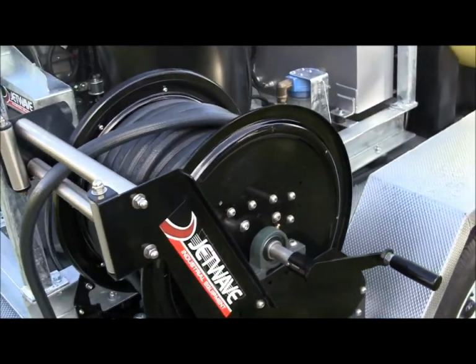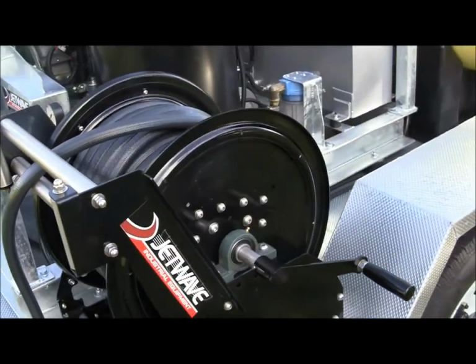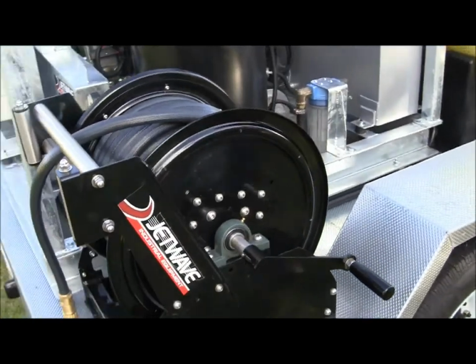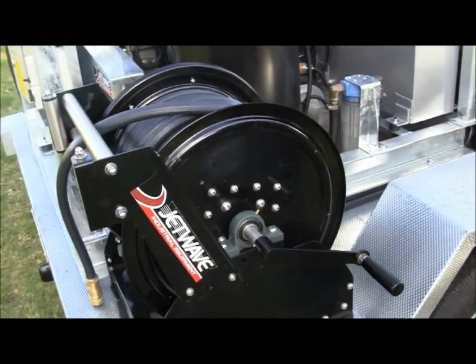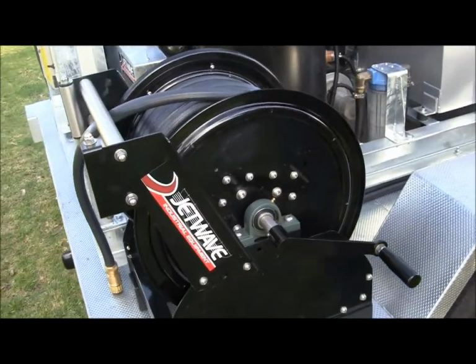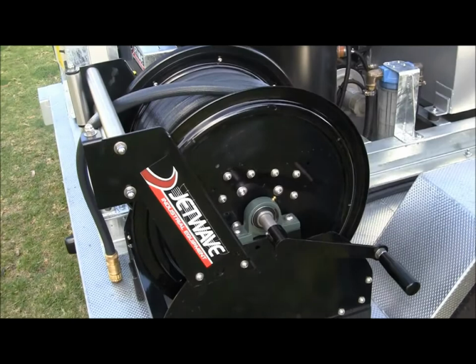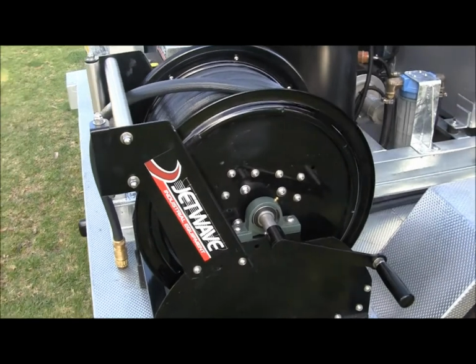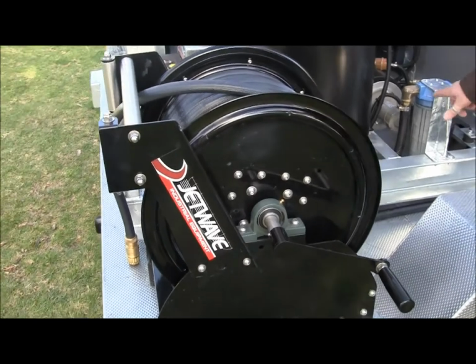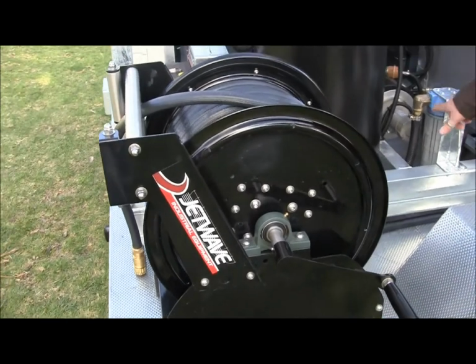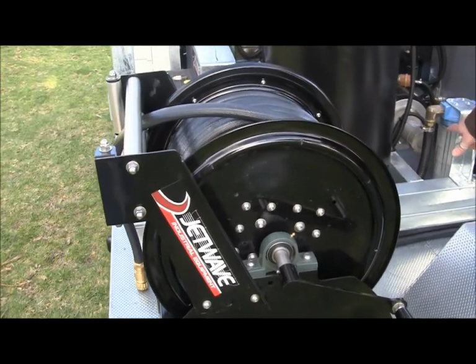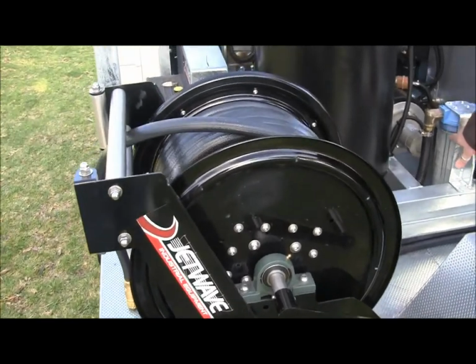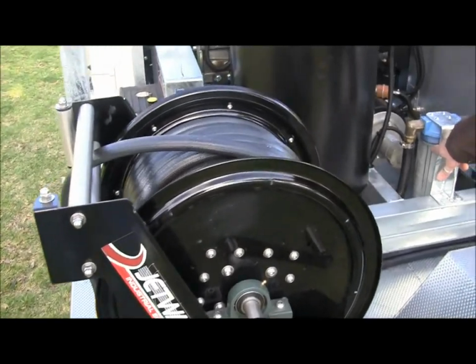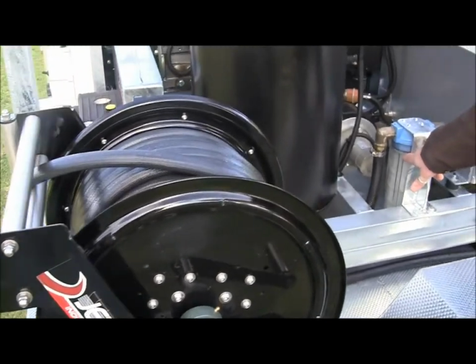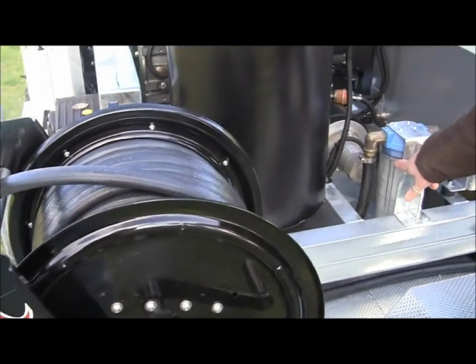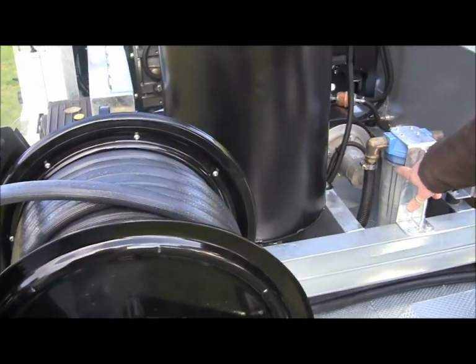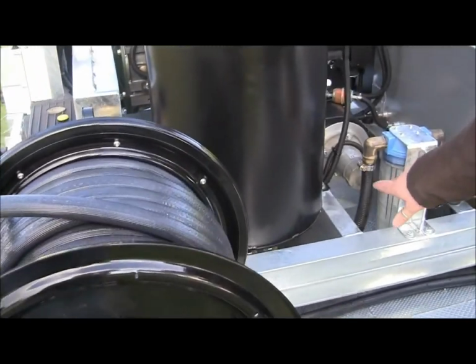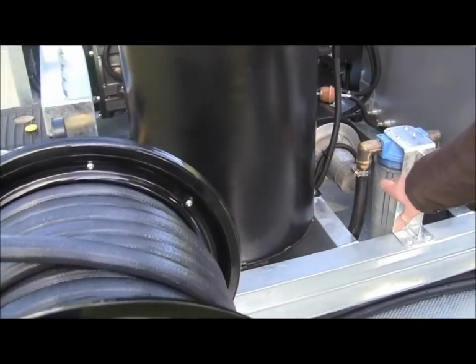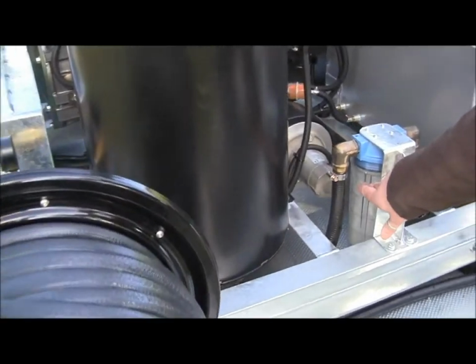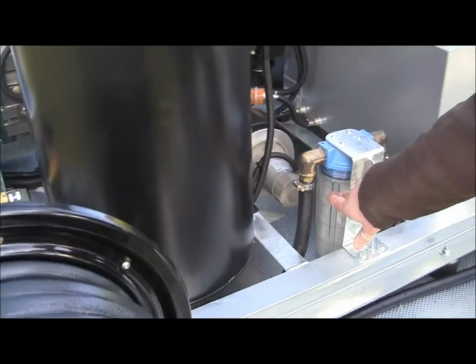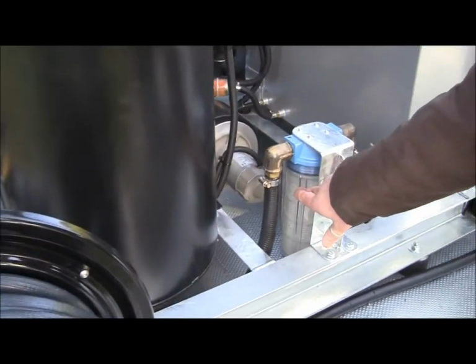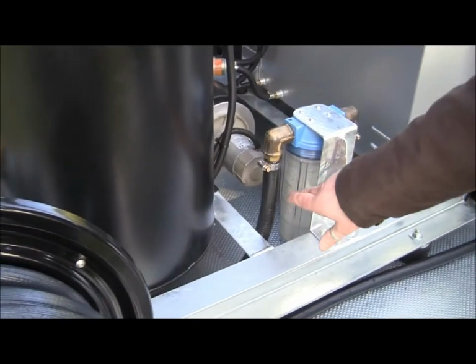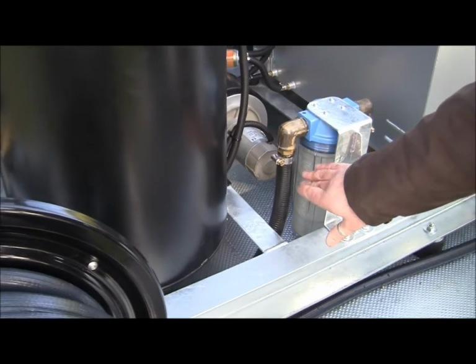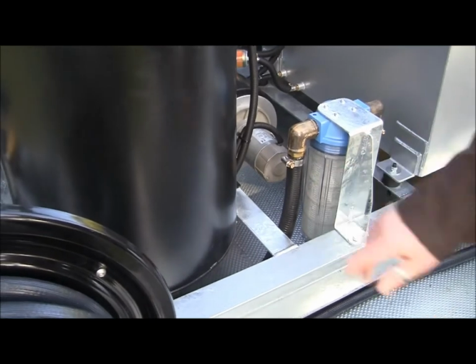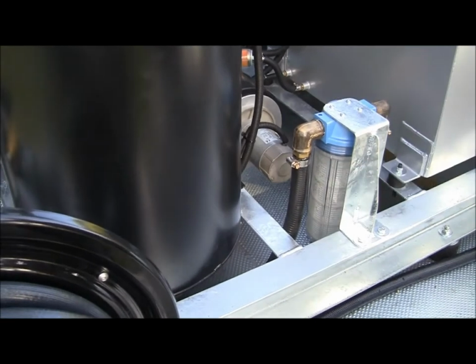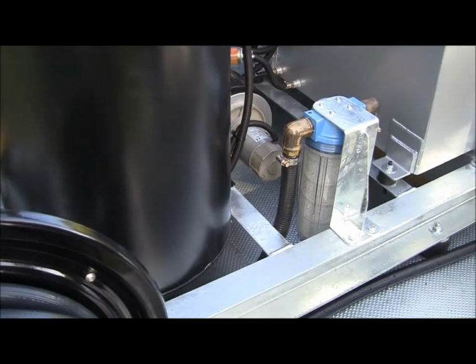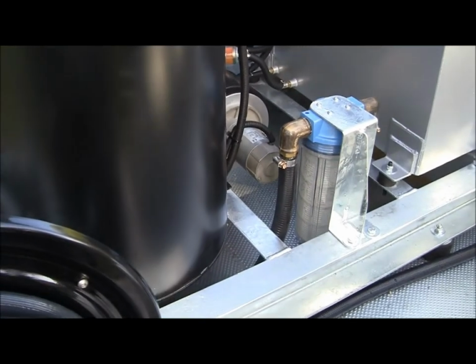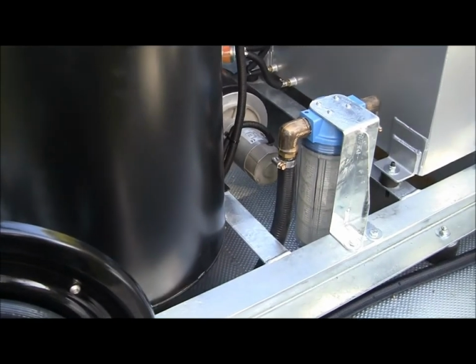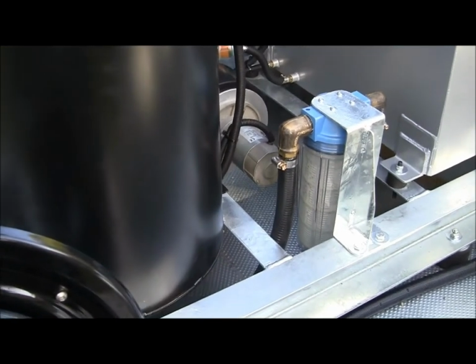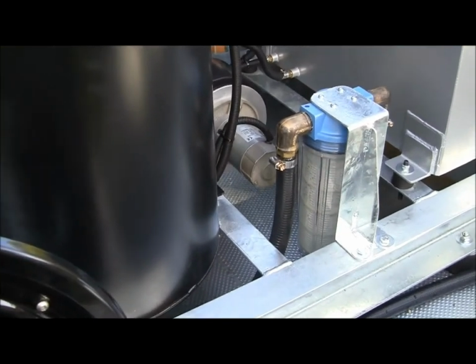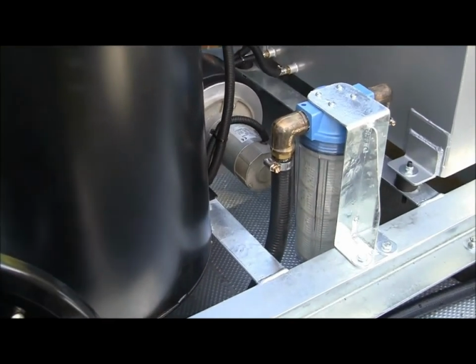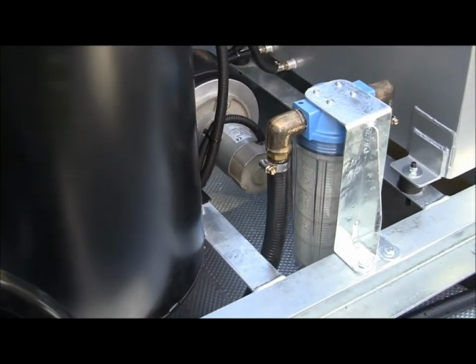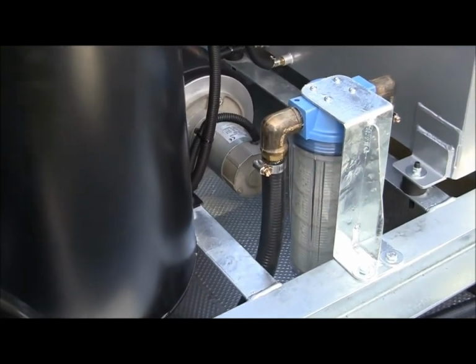Rather than feeding directly into the poly tank, we run through this clear cartridge water filter. It's a washable and reusable cartridge. You can visually see what's happening within the filter and service as required.